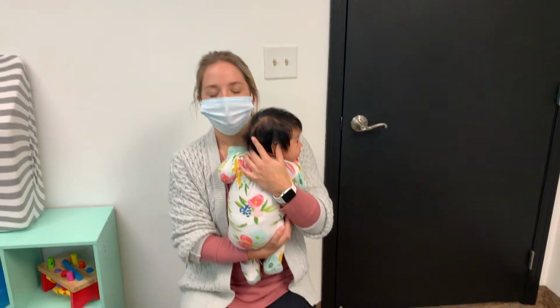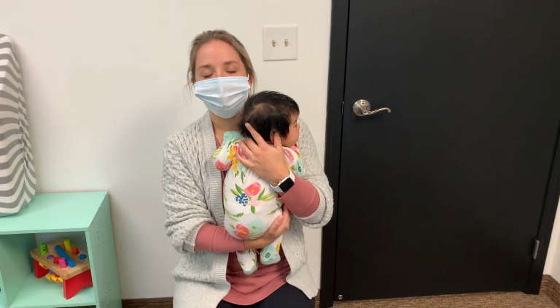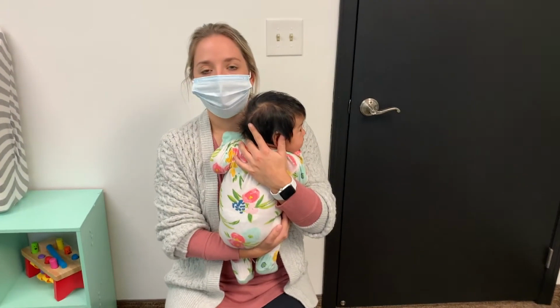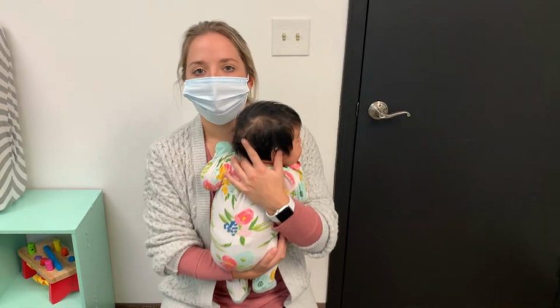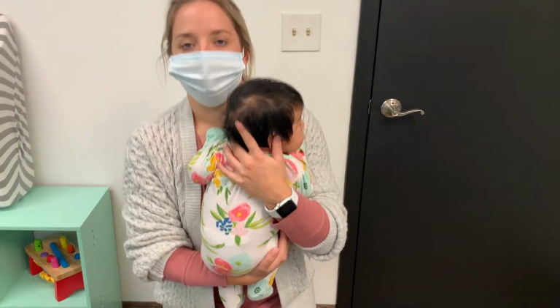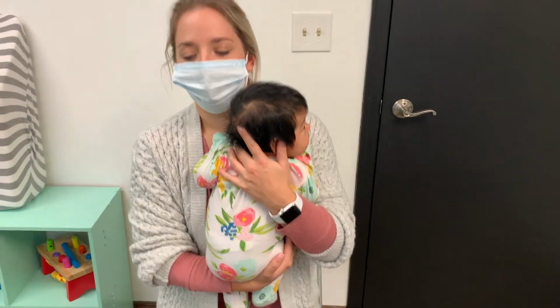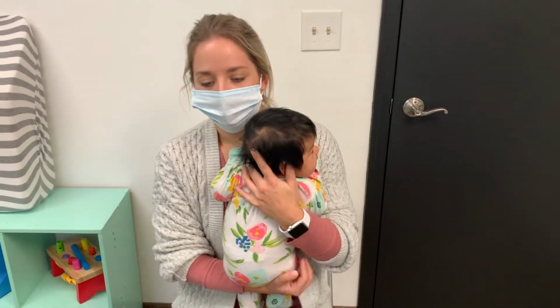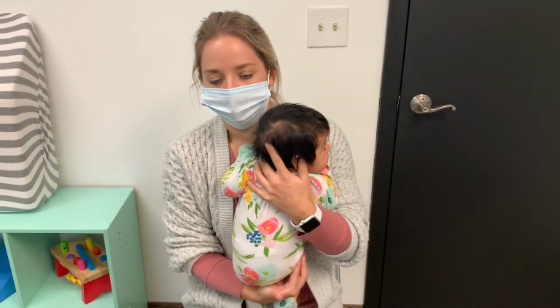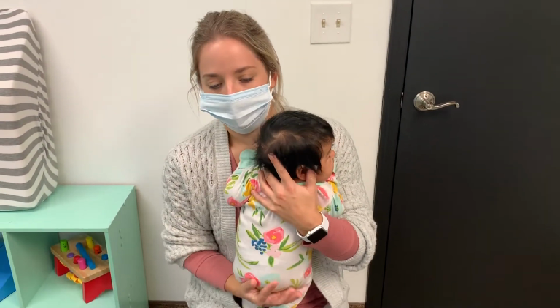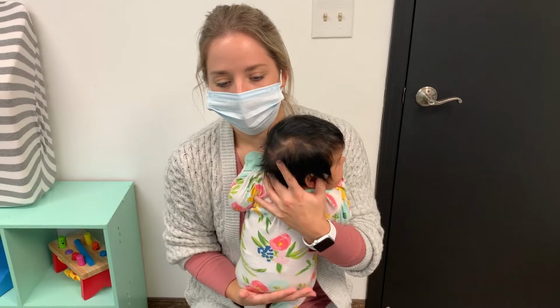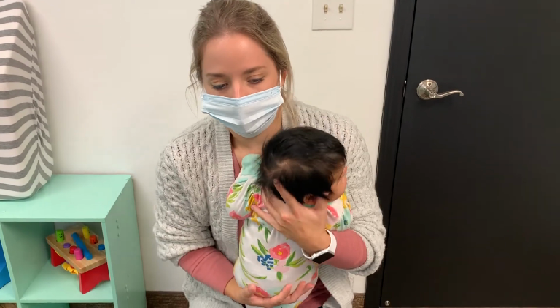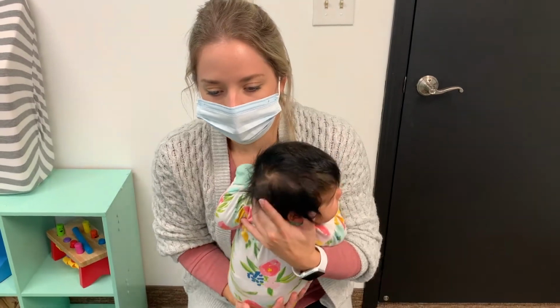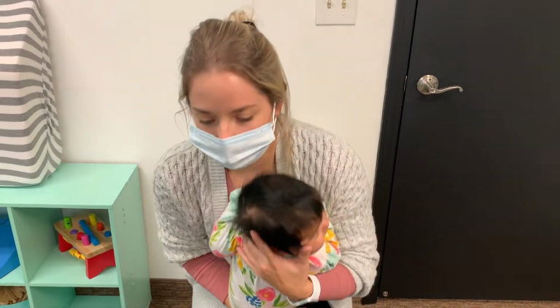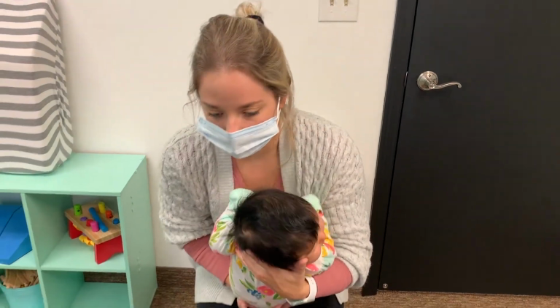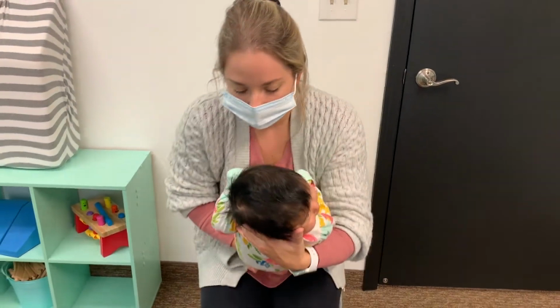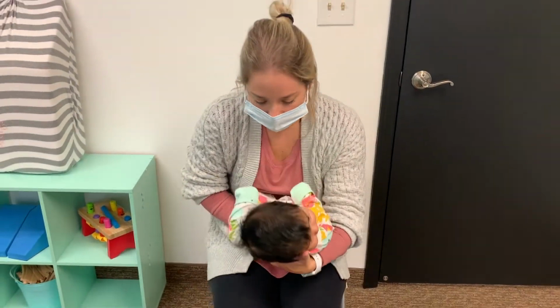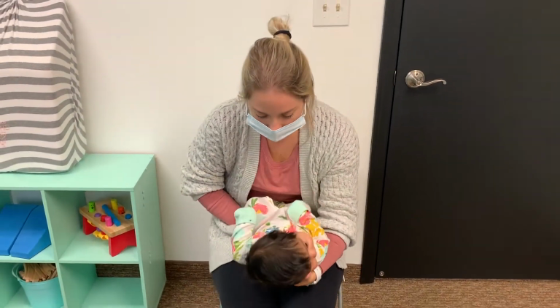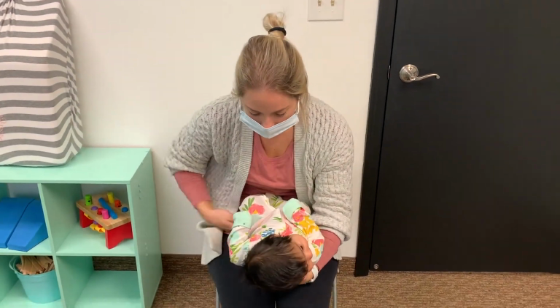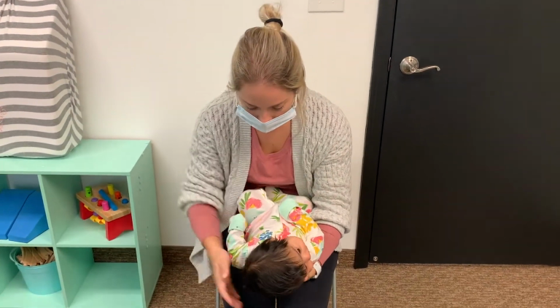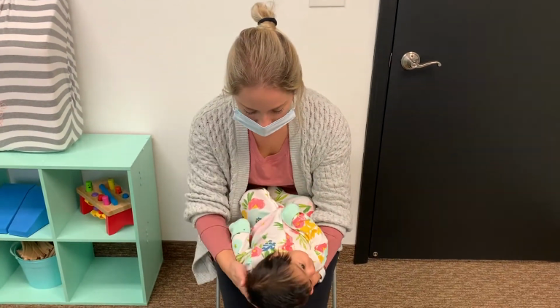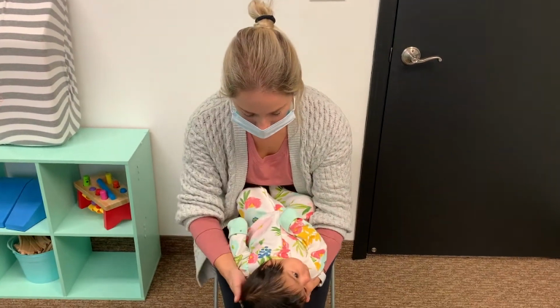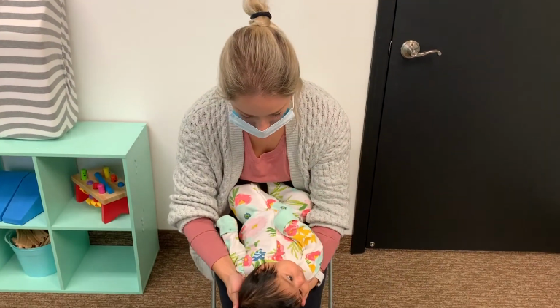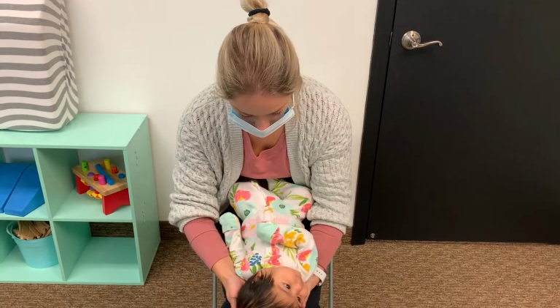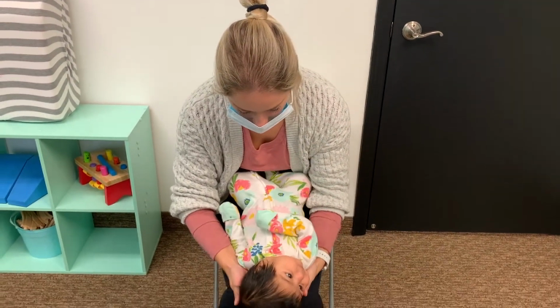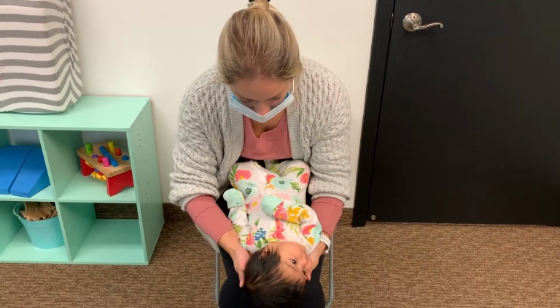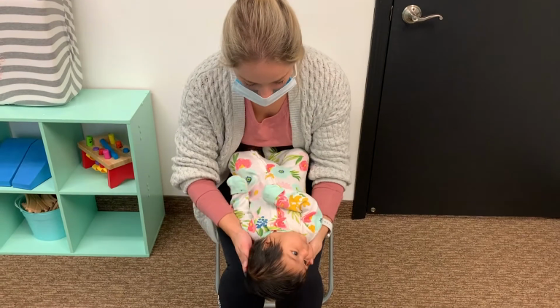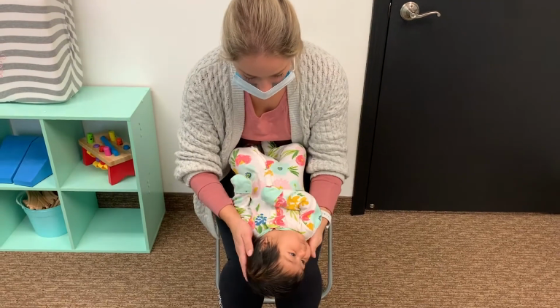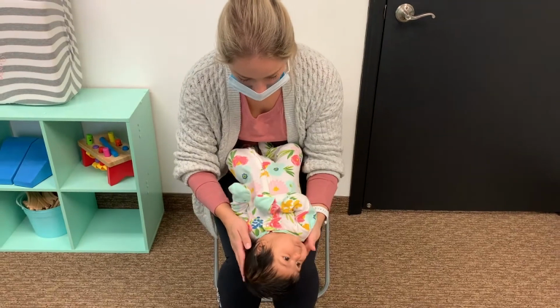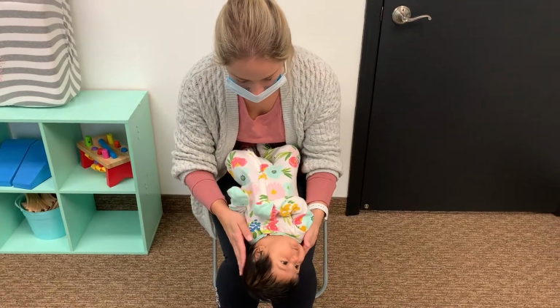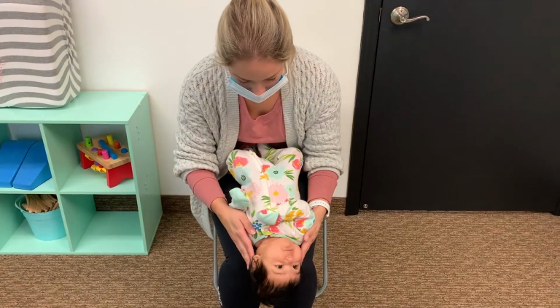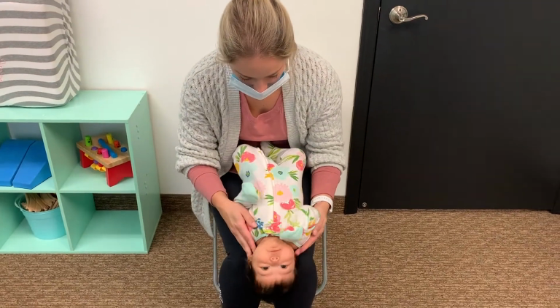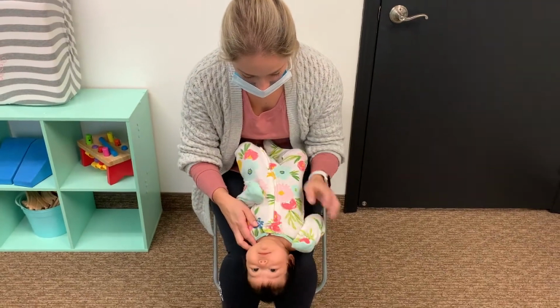Babies that are in extension — what you can do is guppy pose, which is reverse tummy time. You're going to lay them on your knee and let their head gently fall off of your knee, just like that.